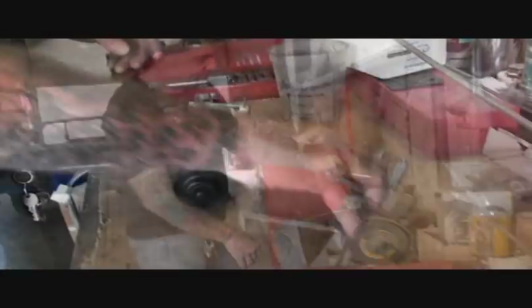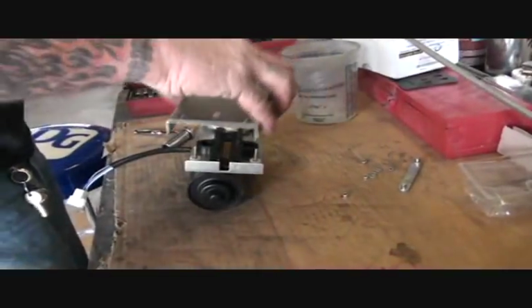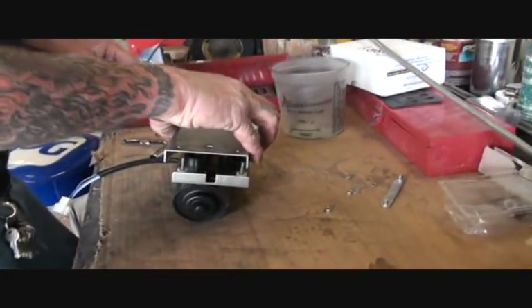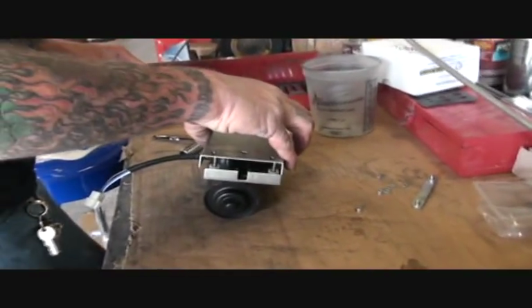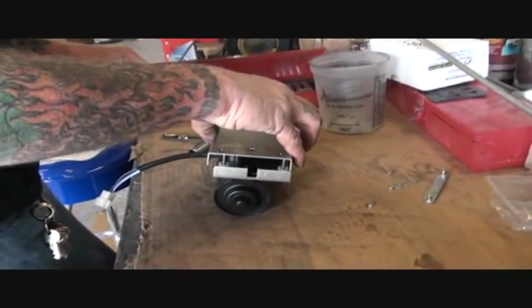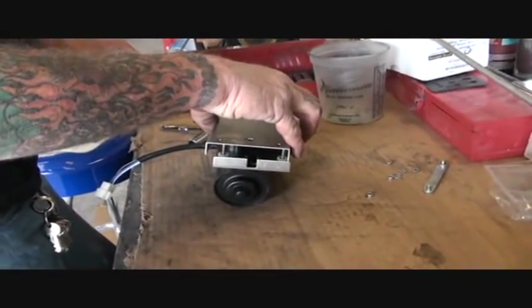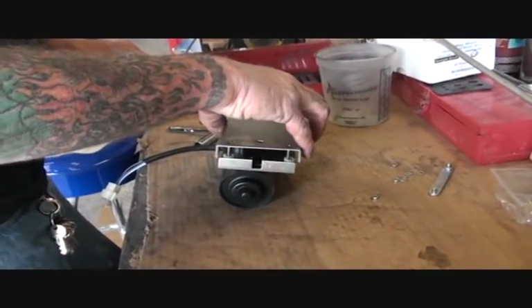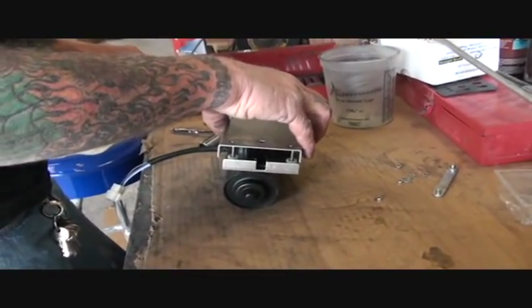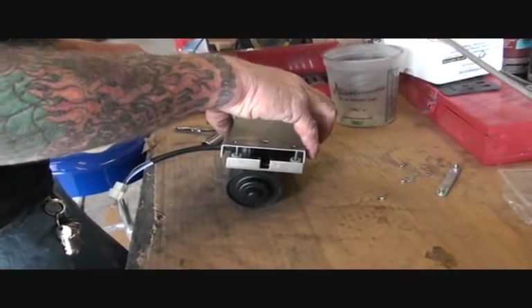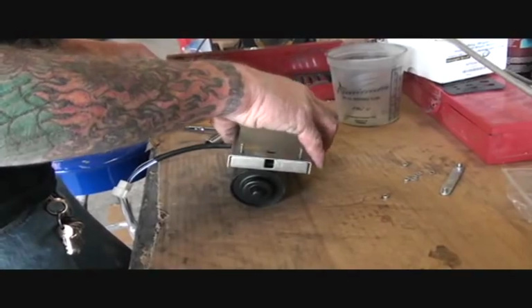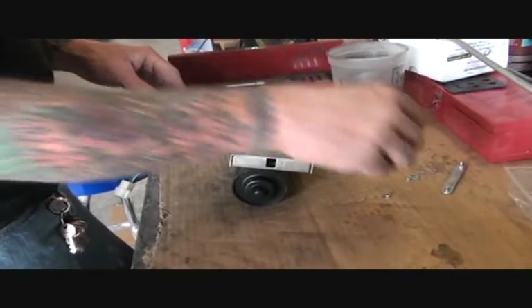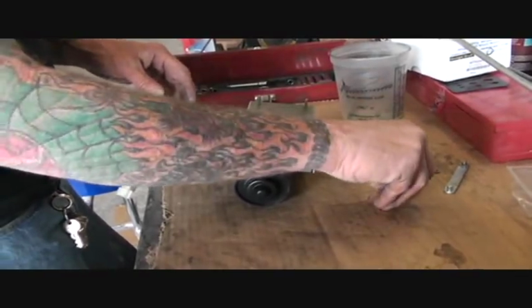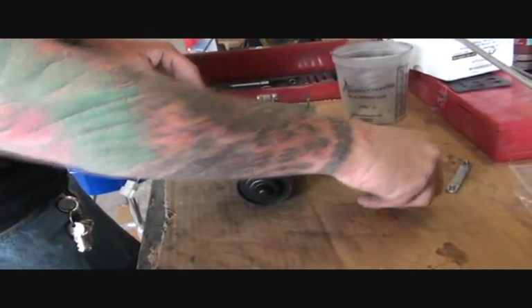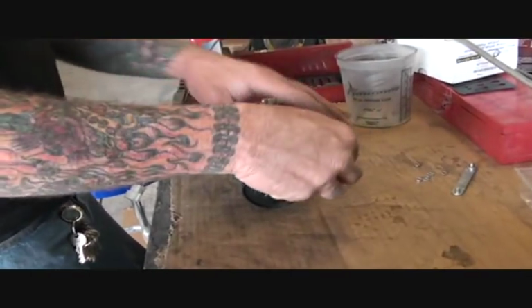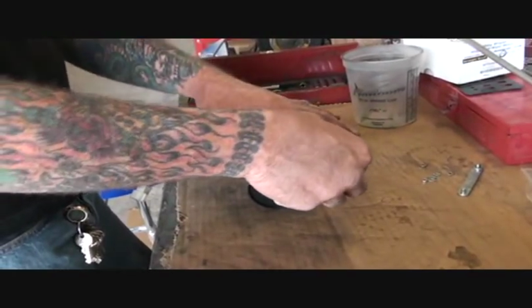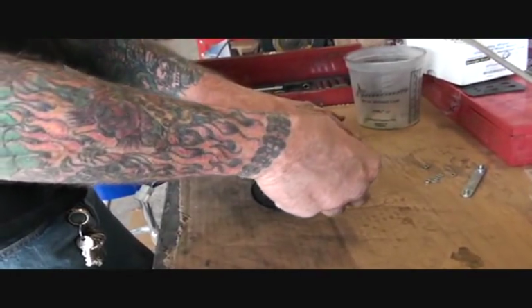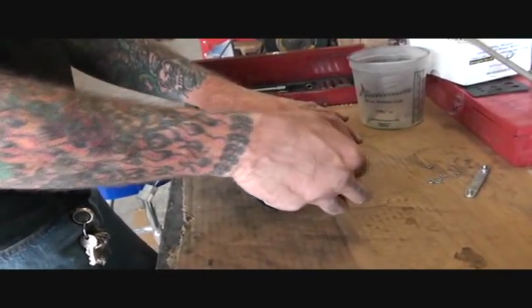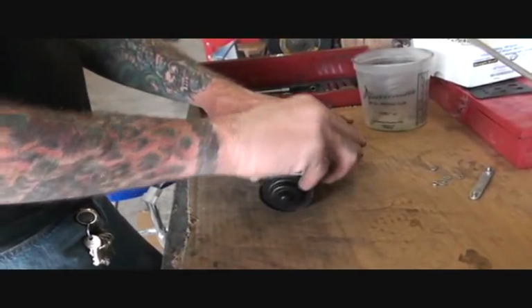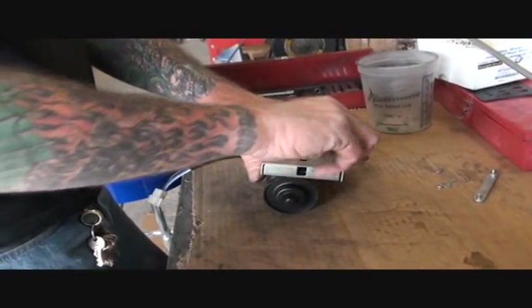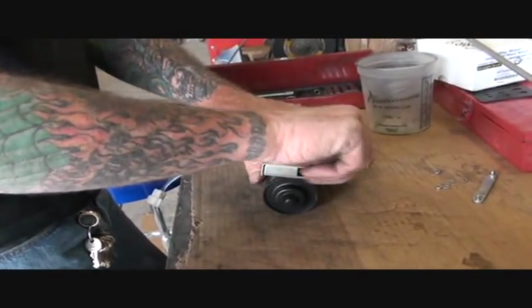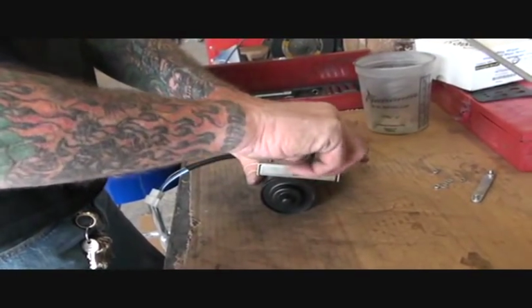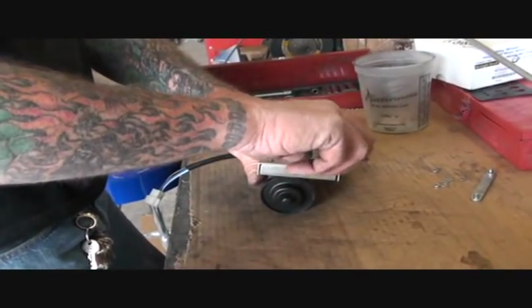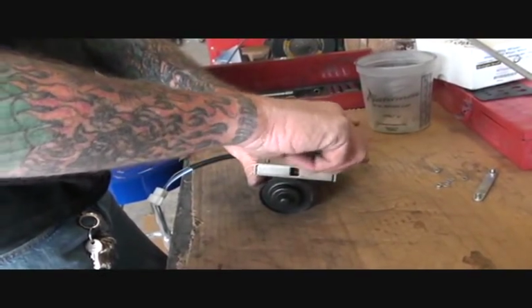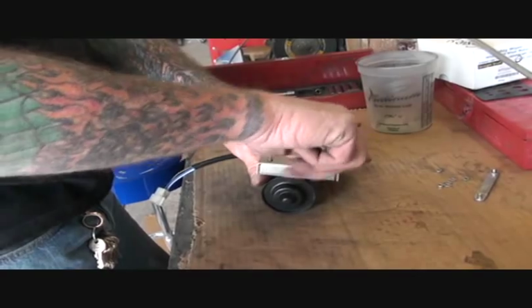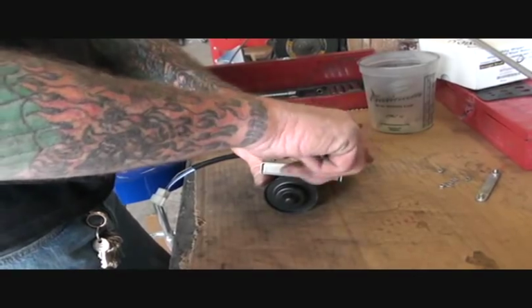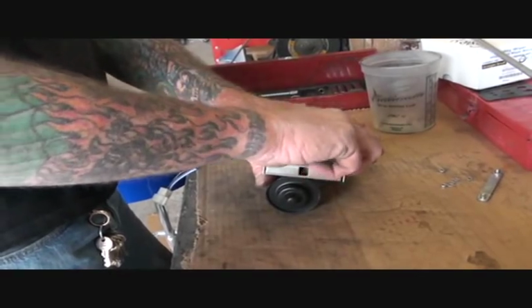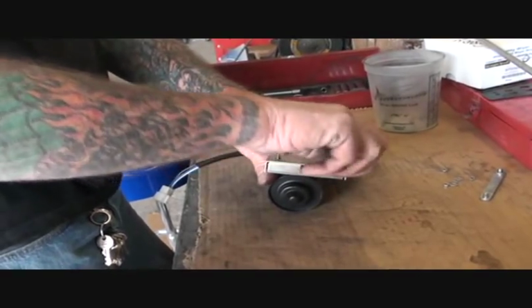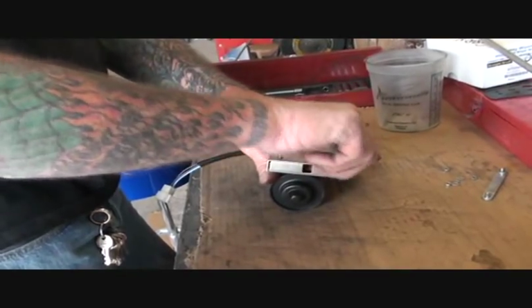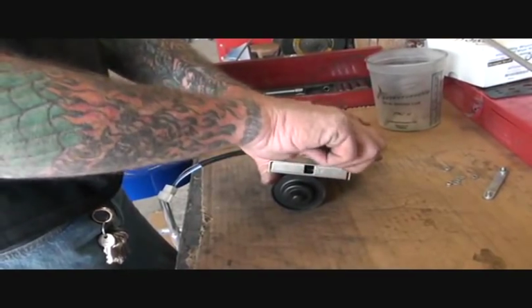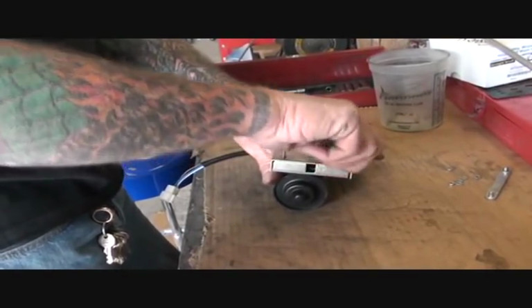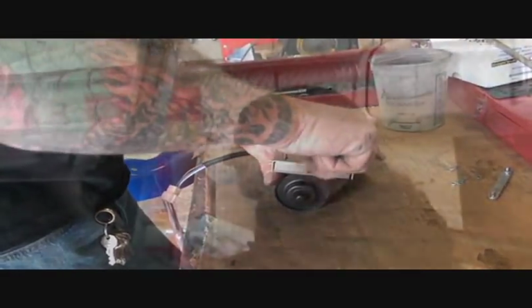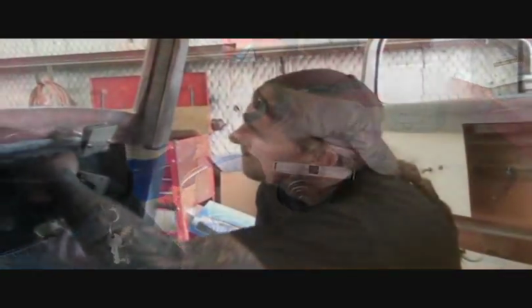I'm going to go ahead and put the plate back on the backing of it, and I'm only going to put two bolts on it. Now what we're going to do is mock up our aluminum tube lines for our cable to run through.